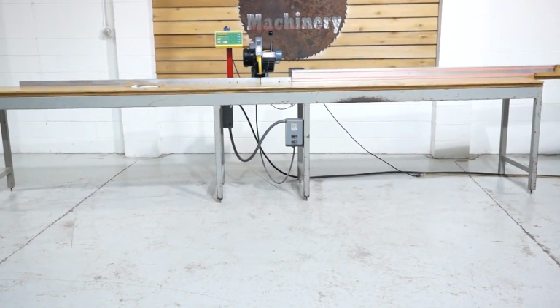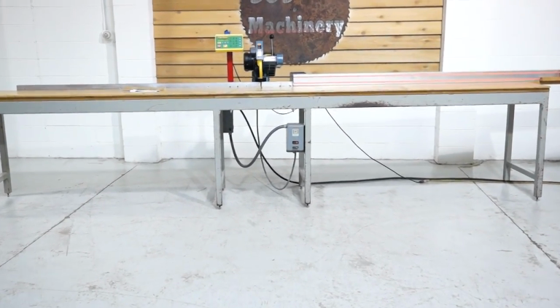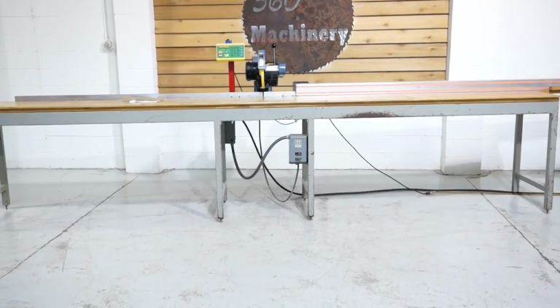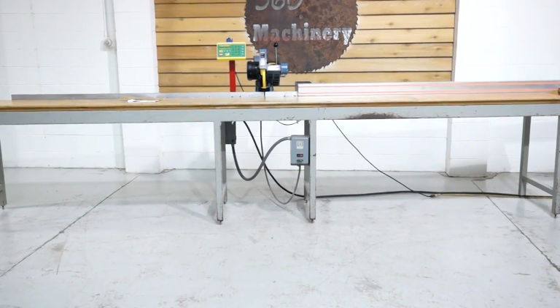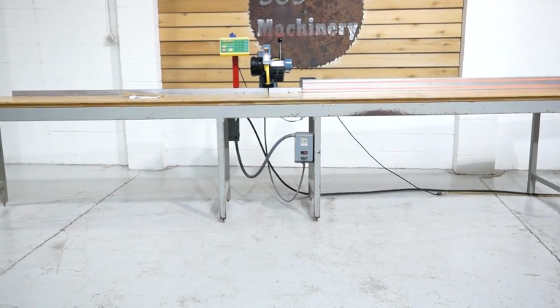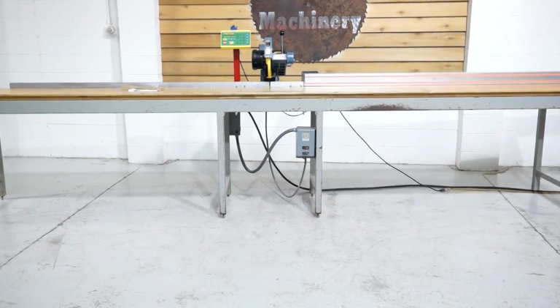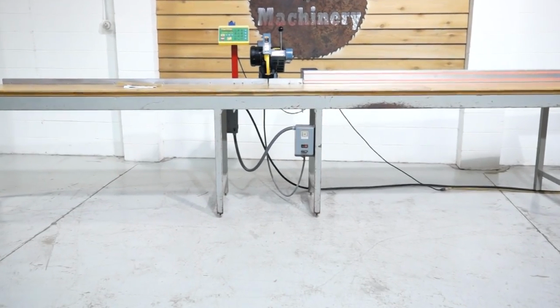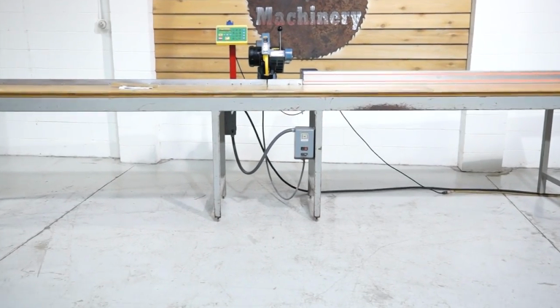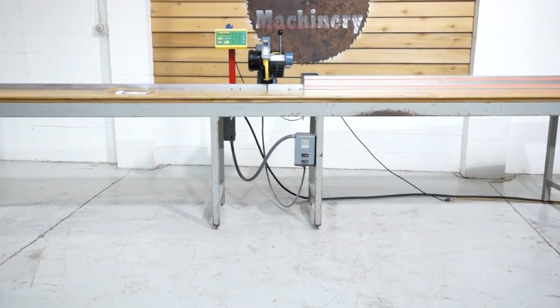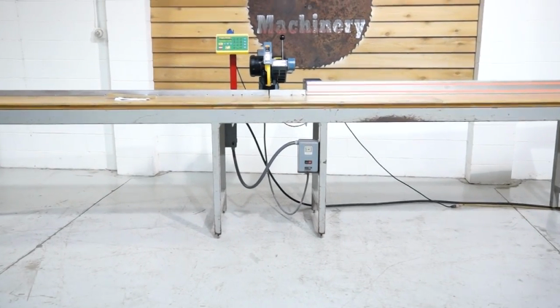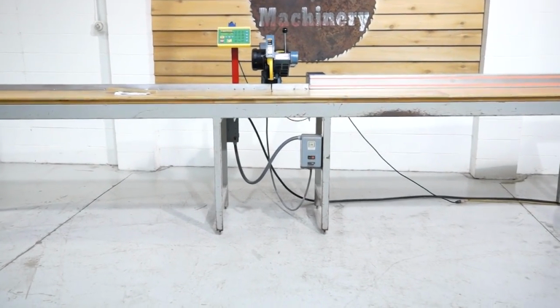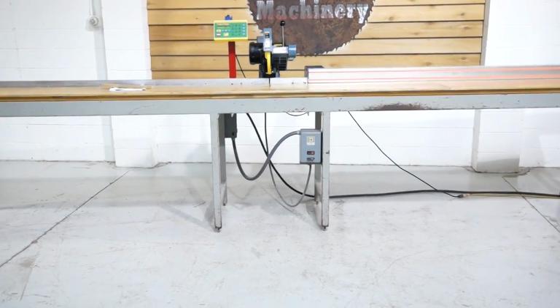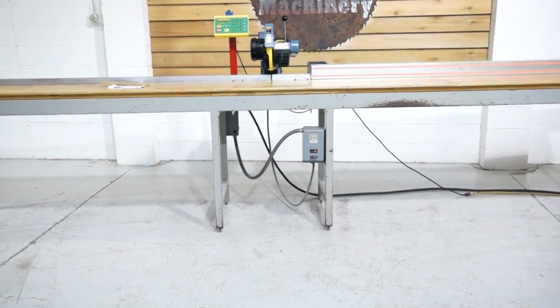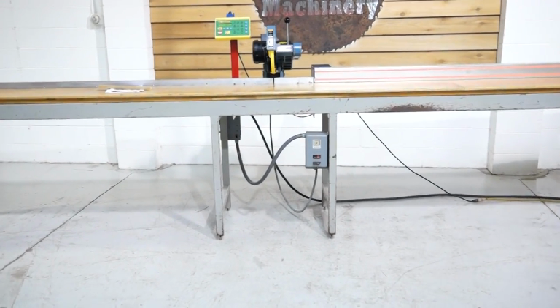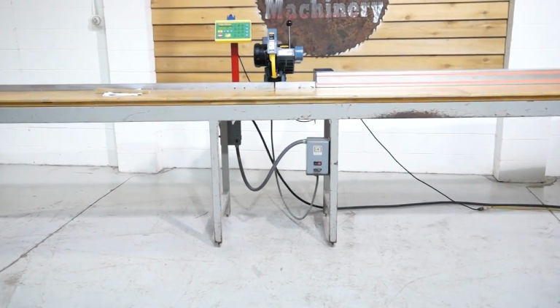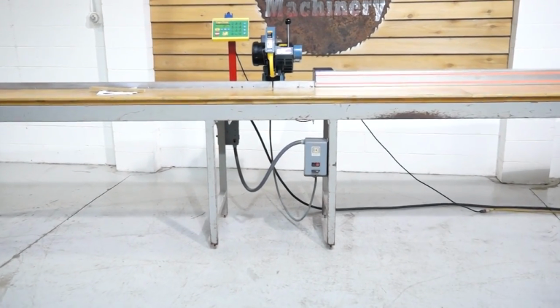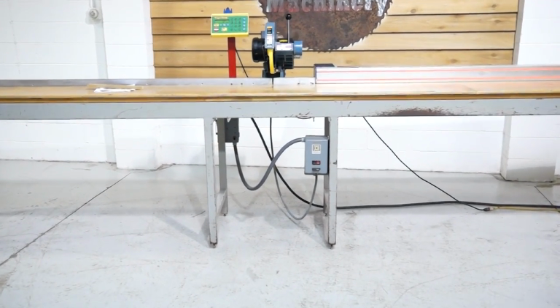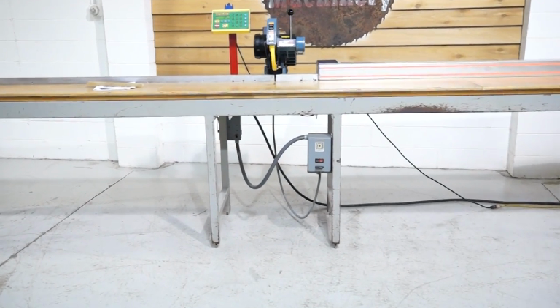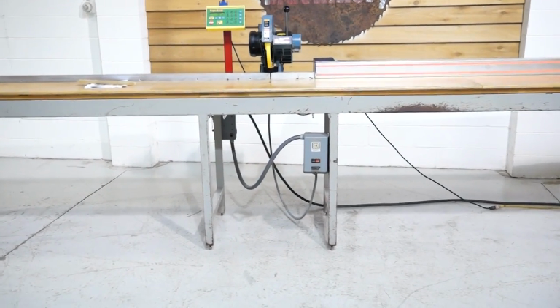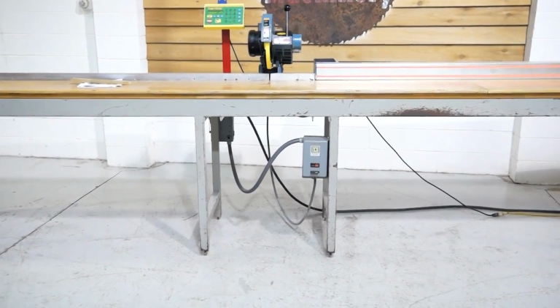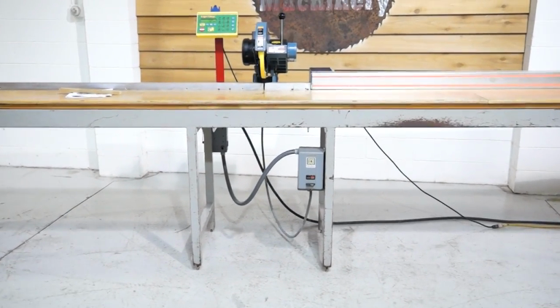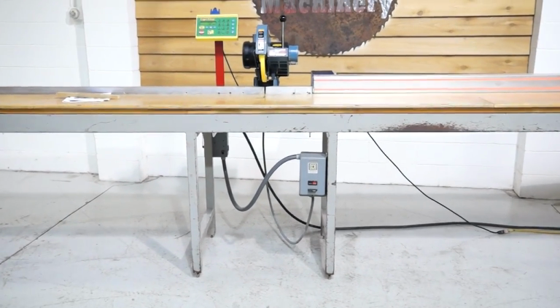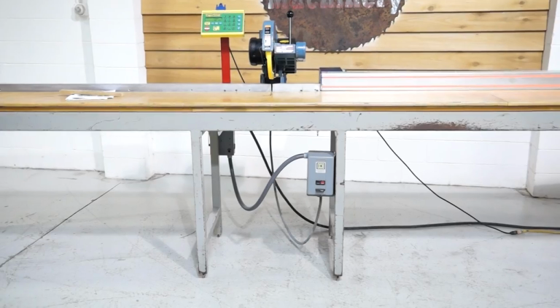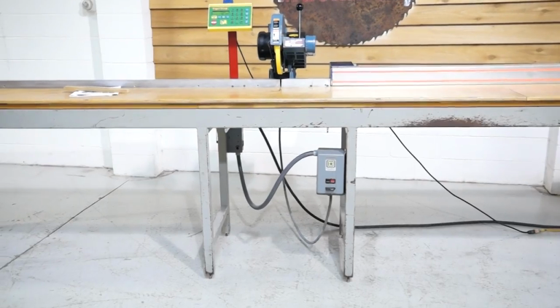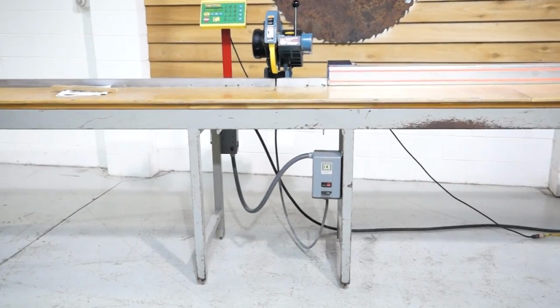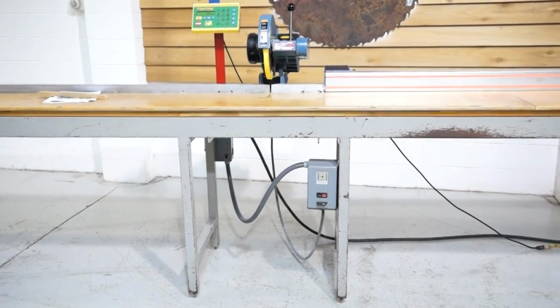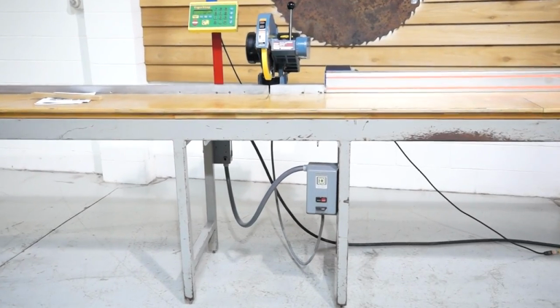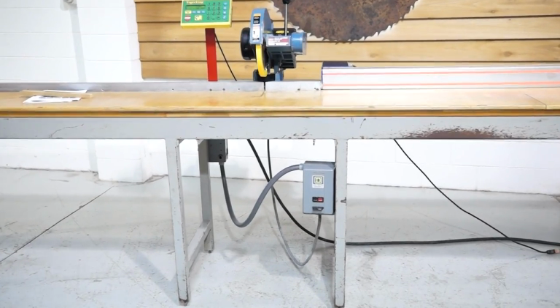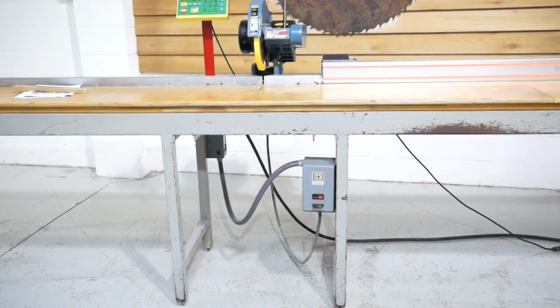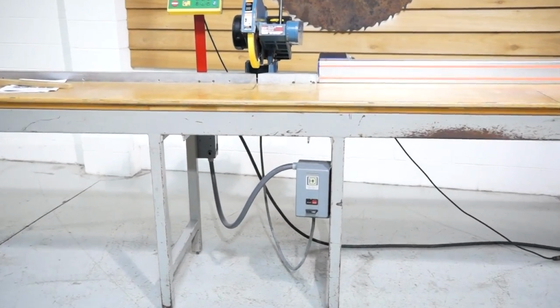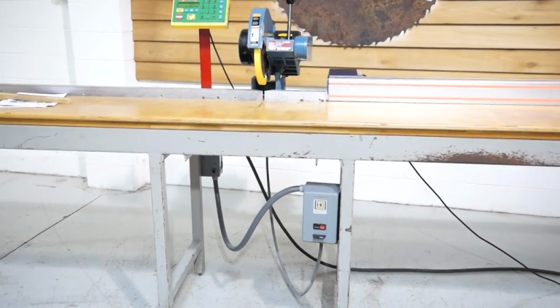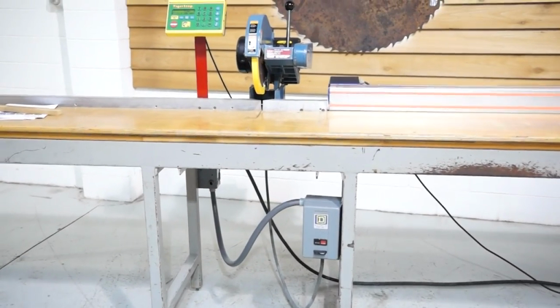That saw is 208, 230, 460 volt, currently wired 230 volt, 3 horsepower, saw duty.